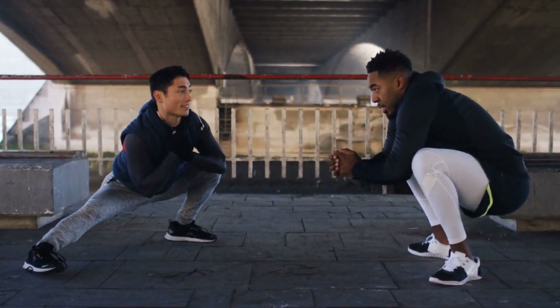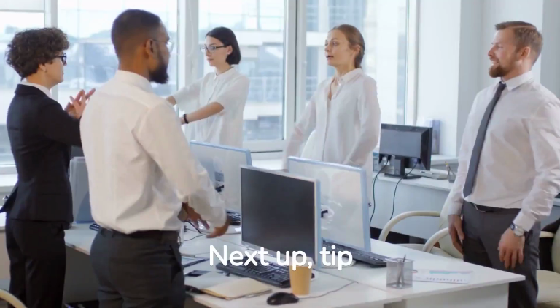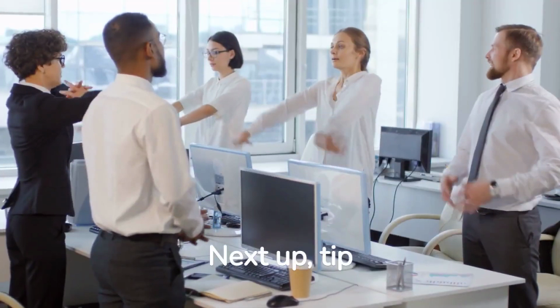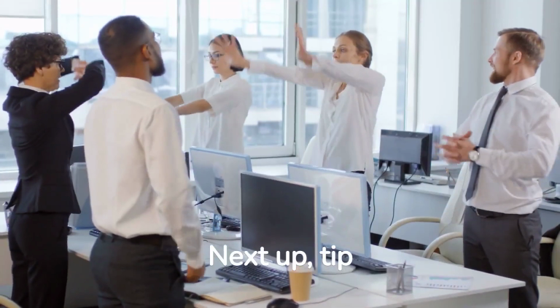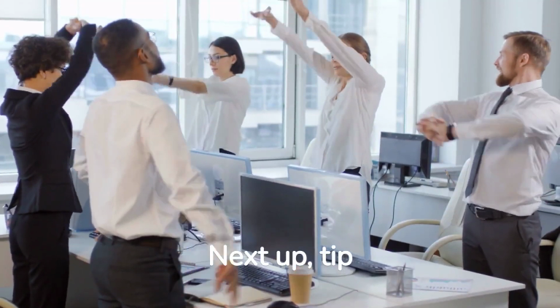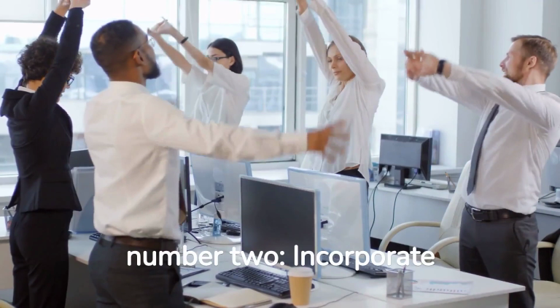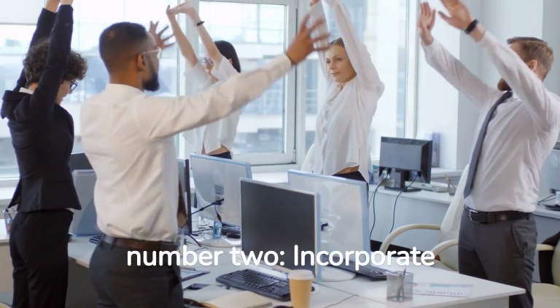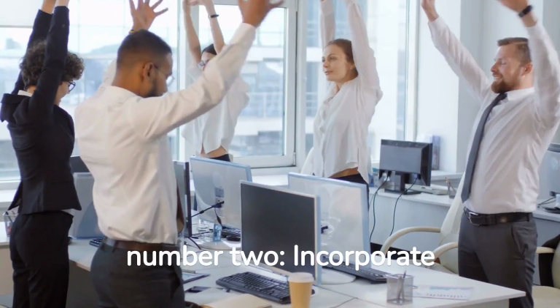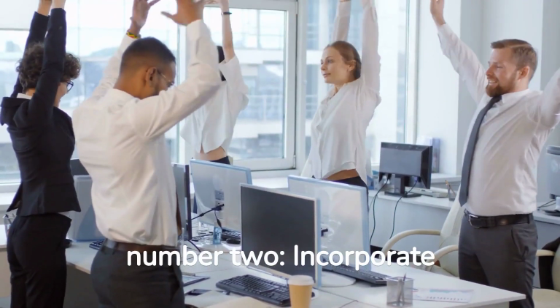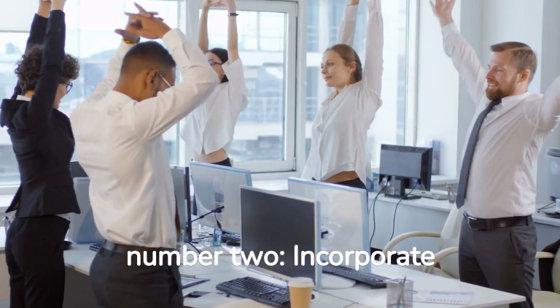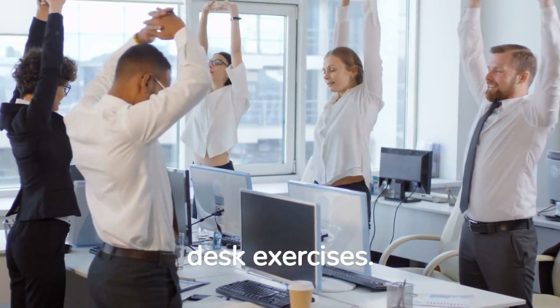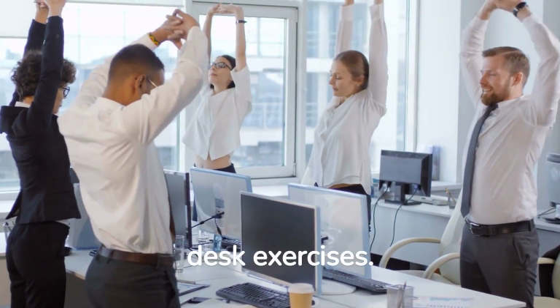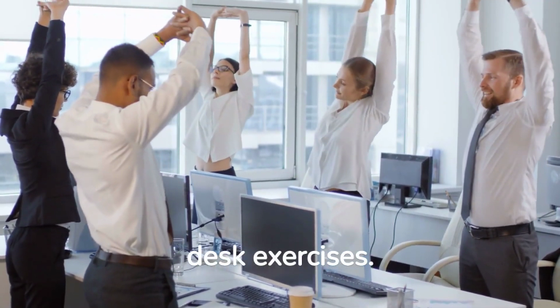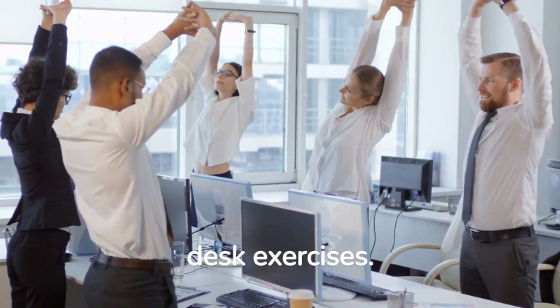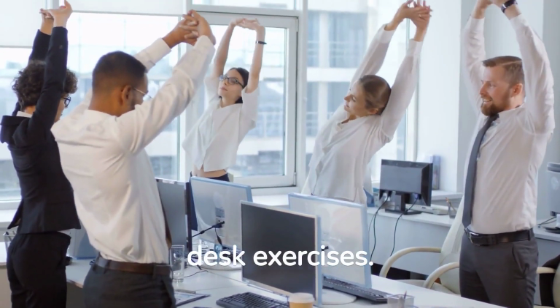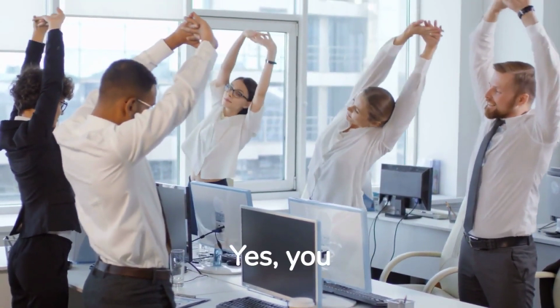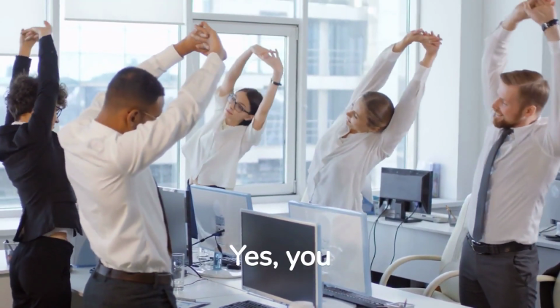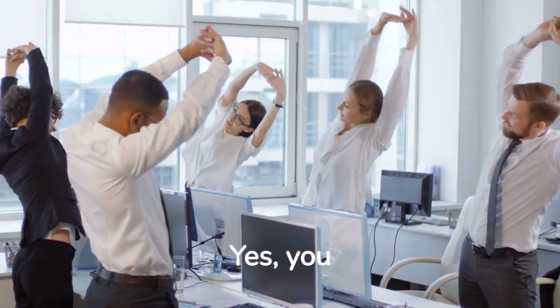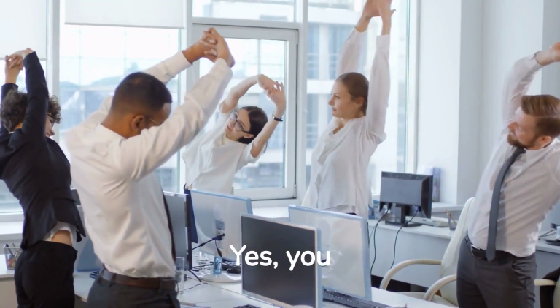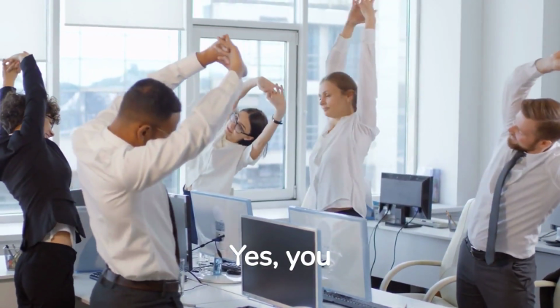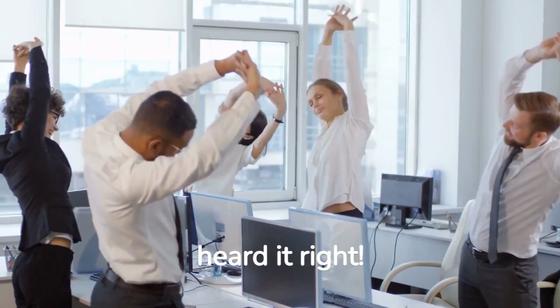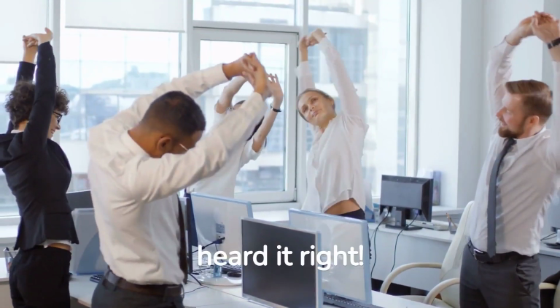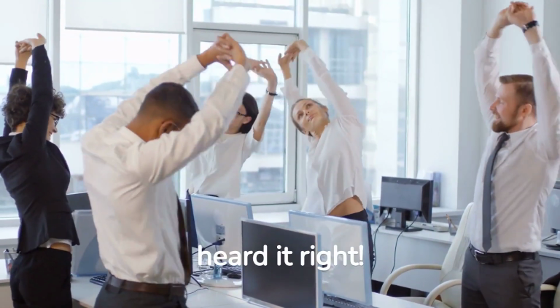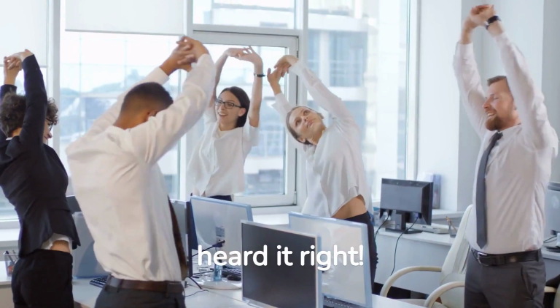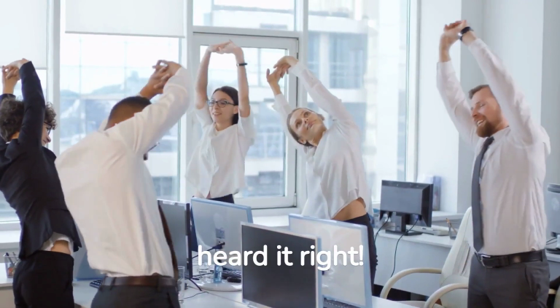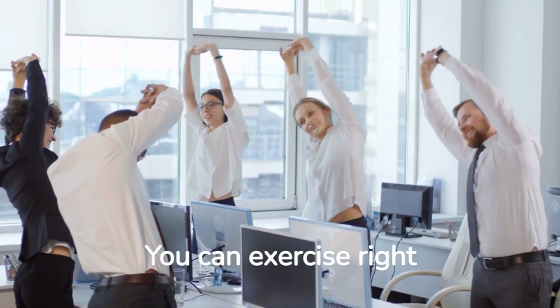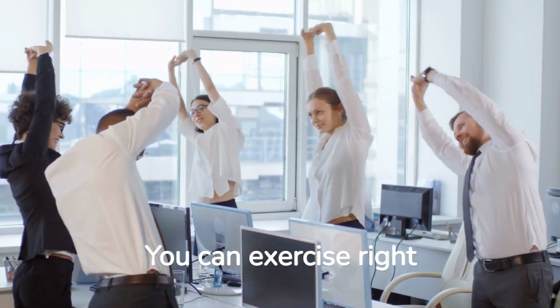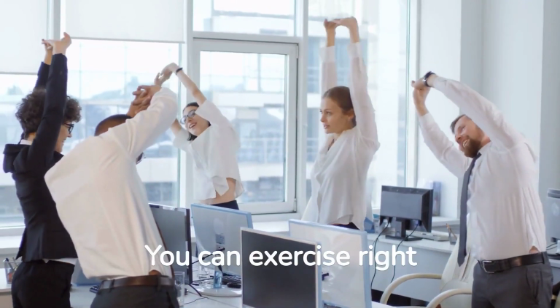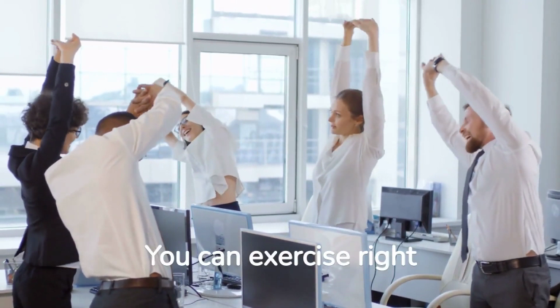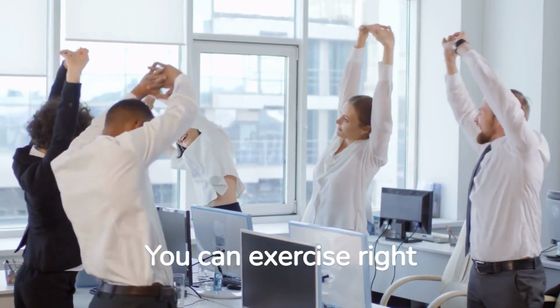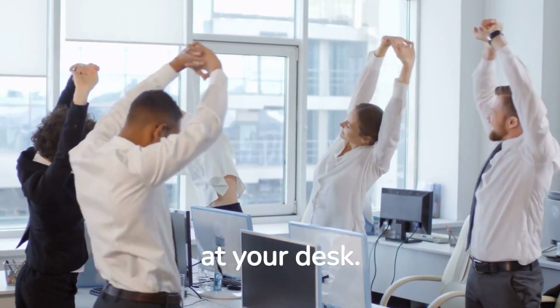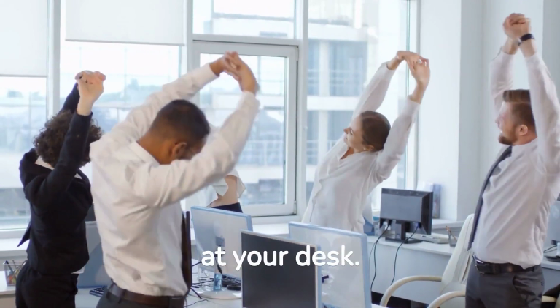Next up, tip number two: incorporate desk exercises. Yes, you heard it right — you can exercise right at your desk.